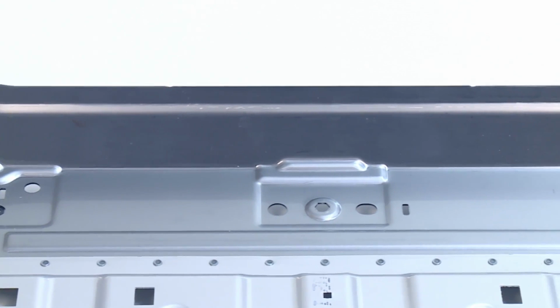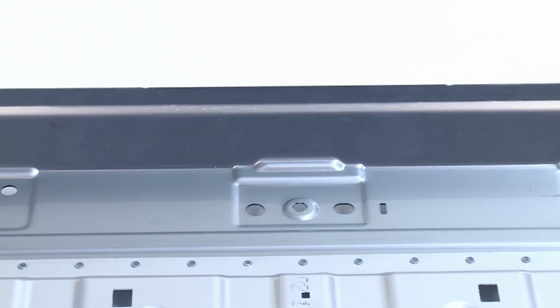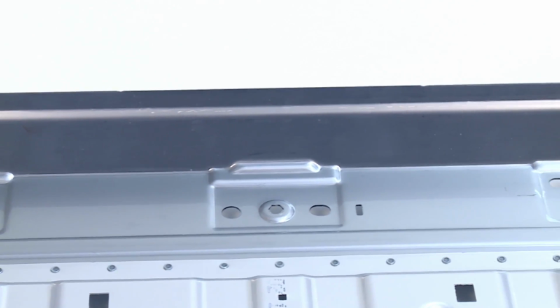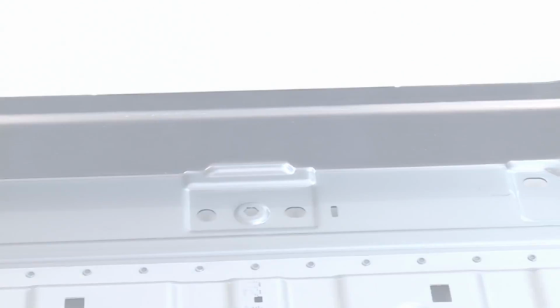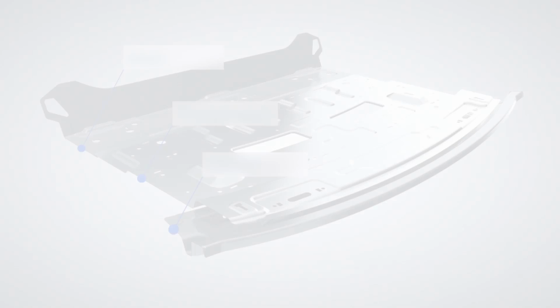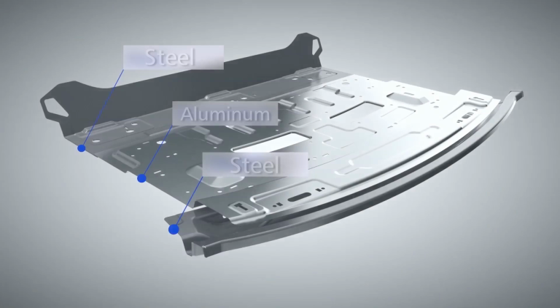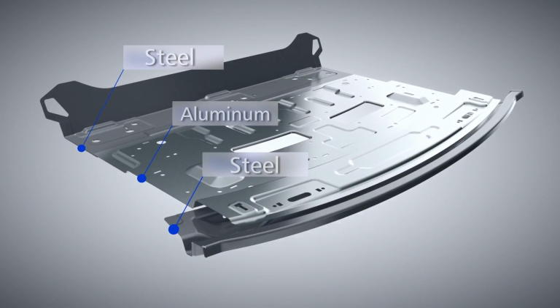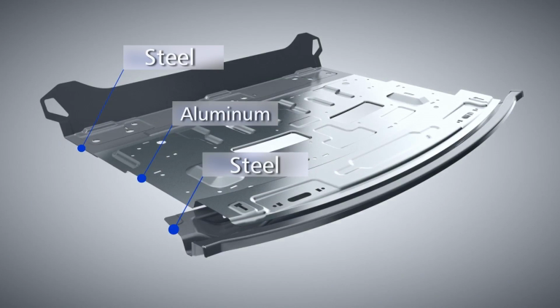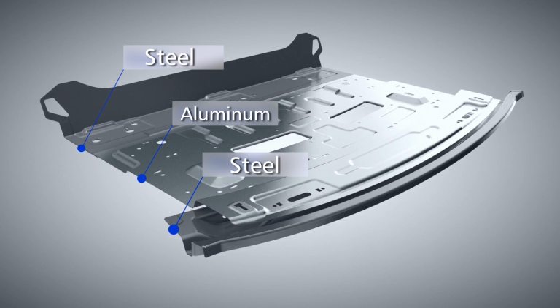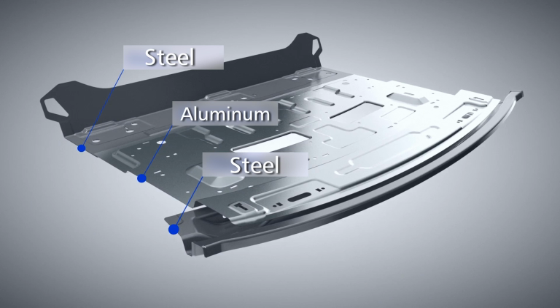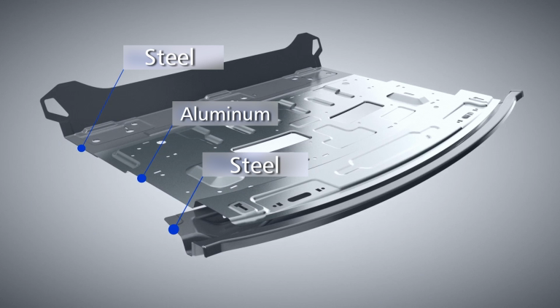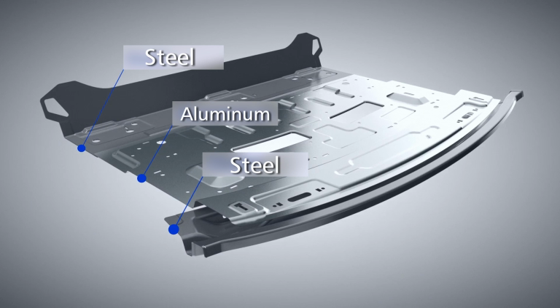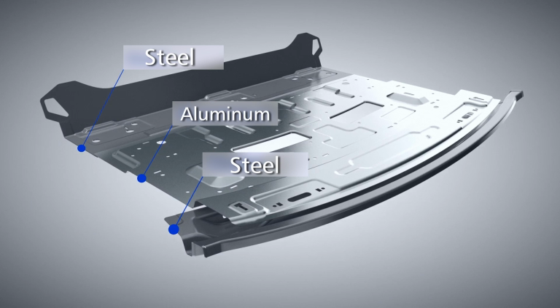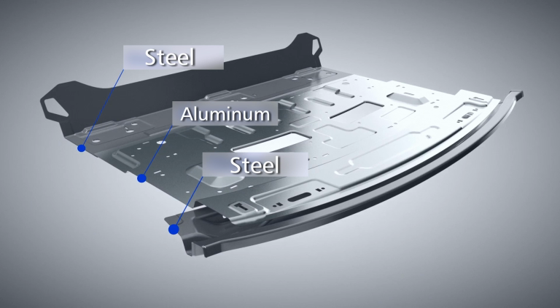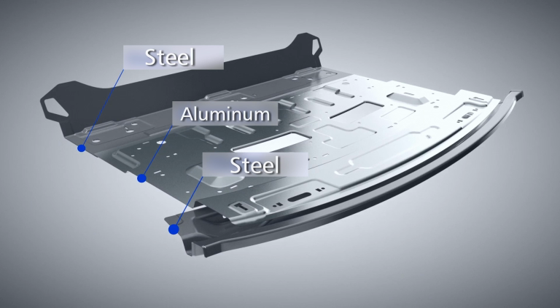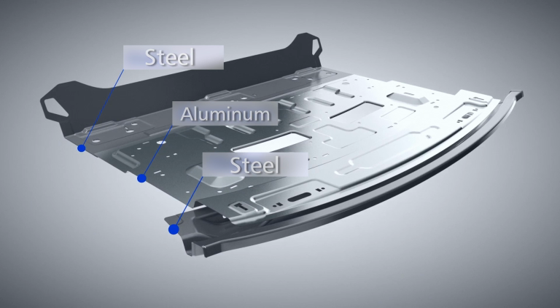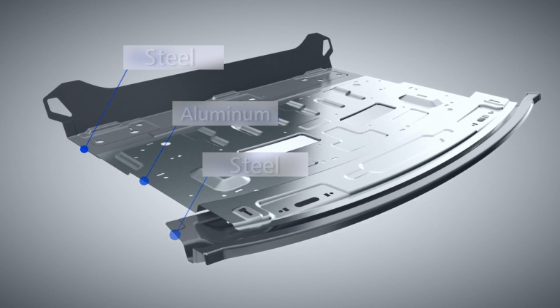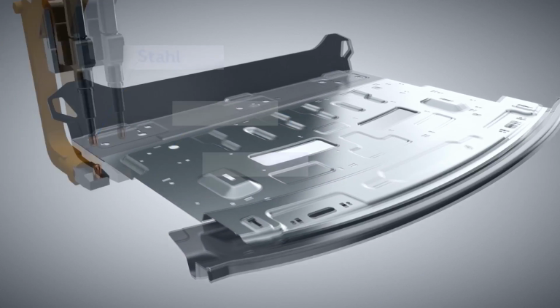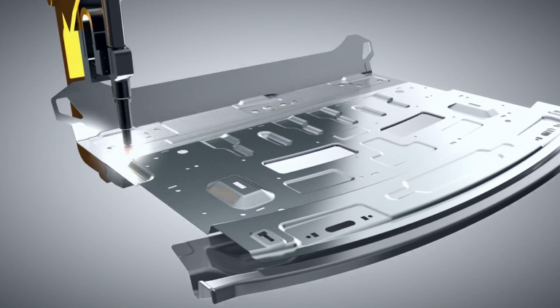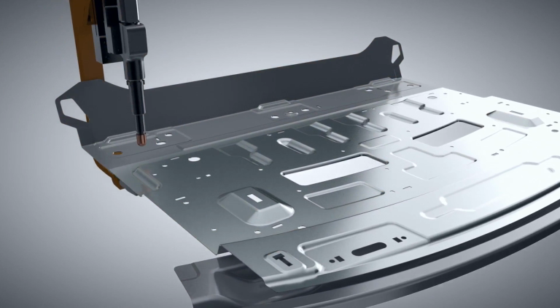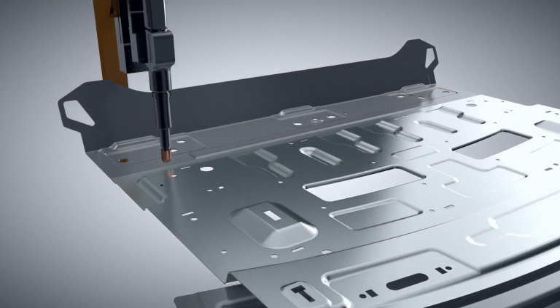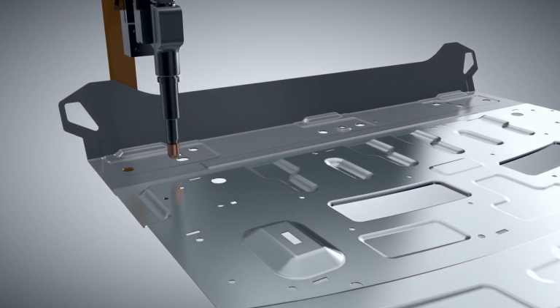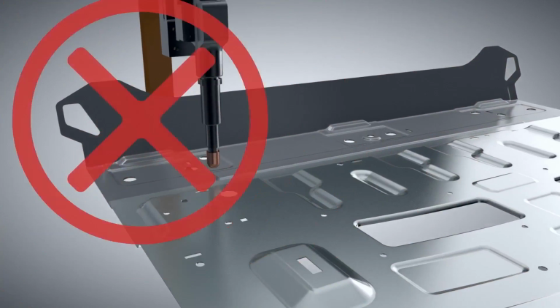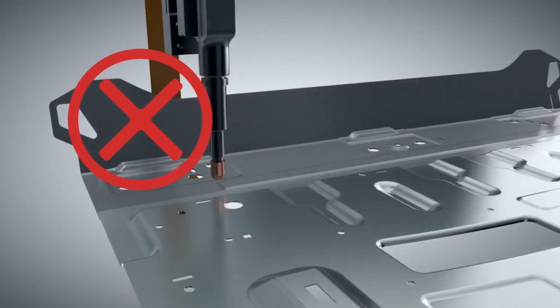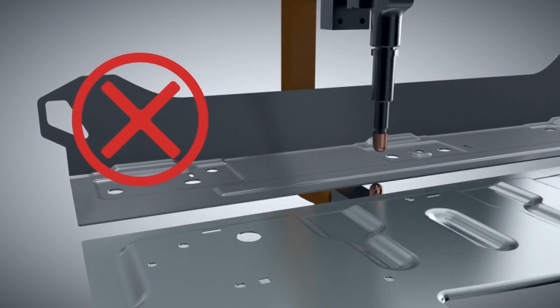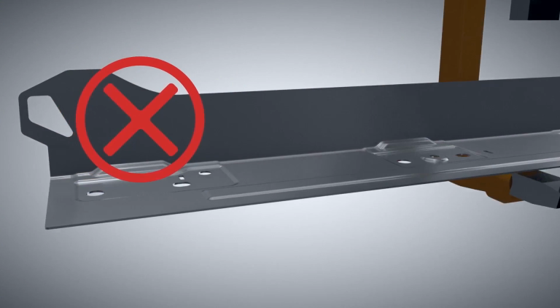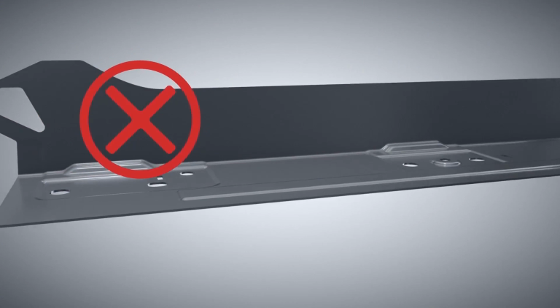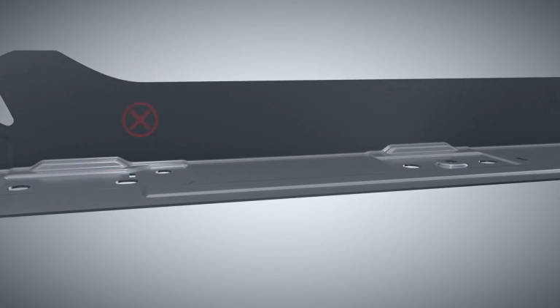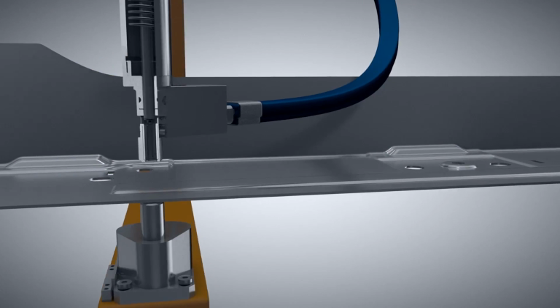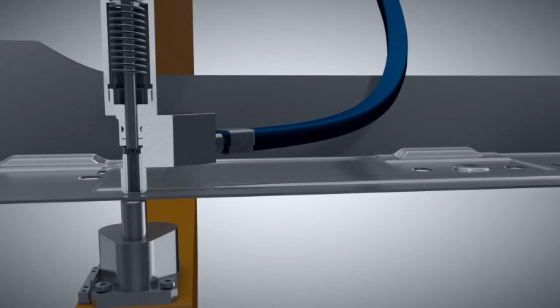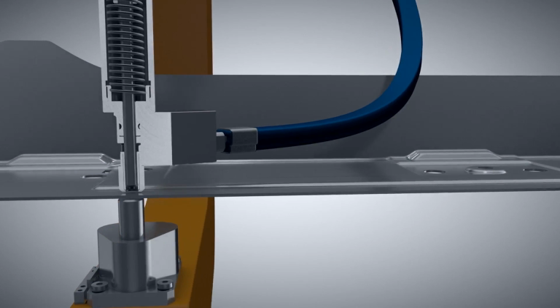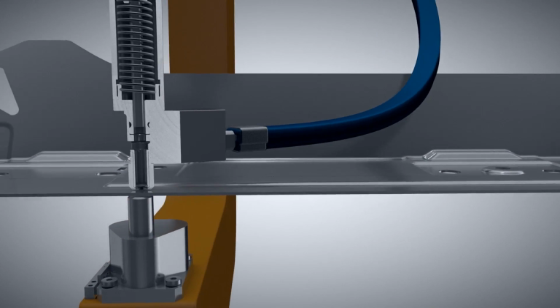The challenge is that it is simply not possible to weld aluminum to steel. Because it is so hard, super high-strength steel cannot be penetrated either by rivets or by flowform screws.